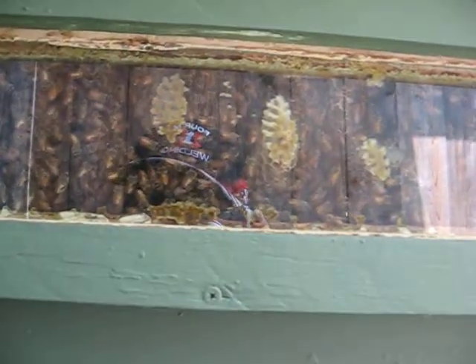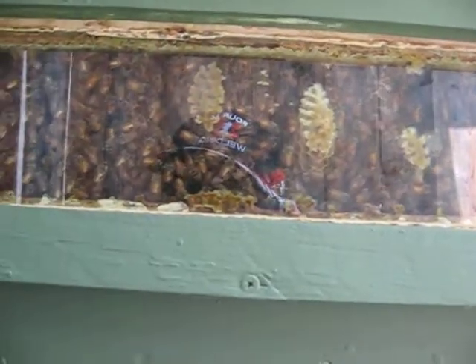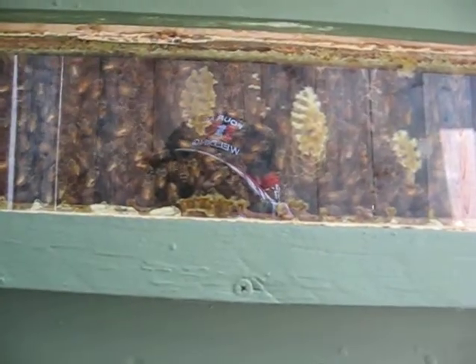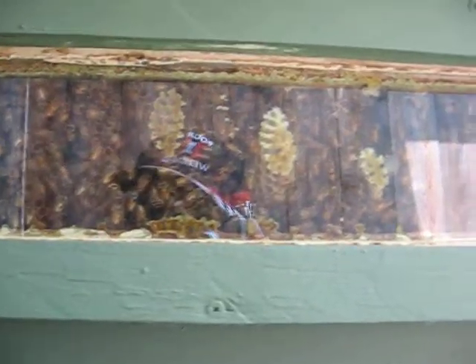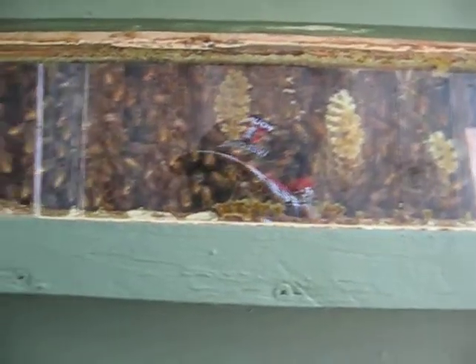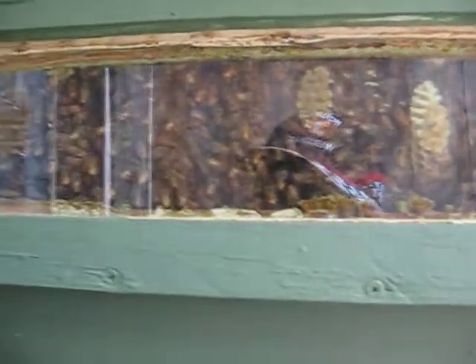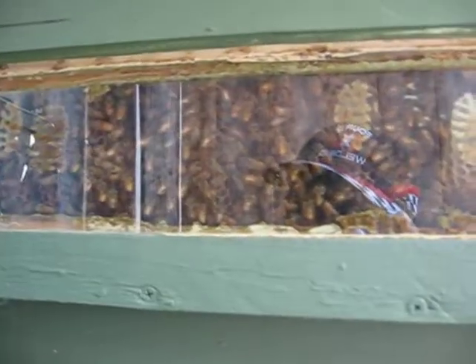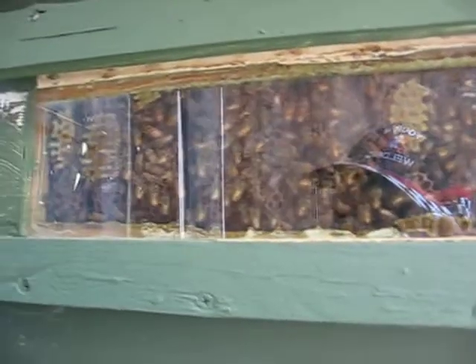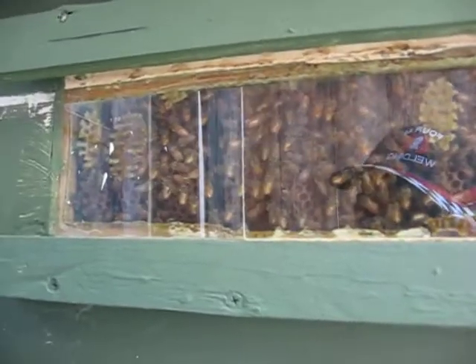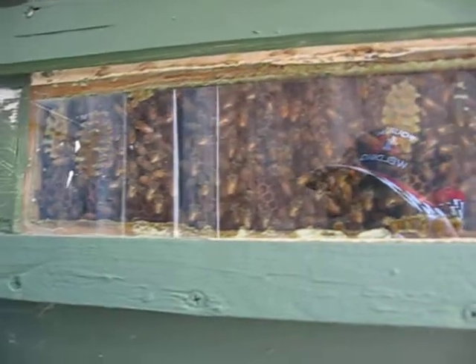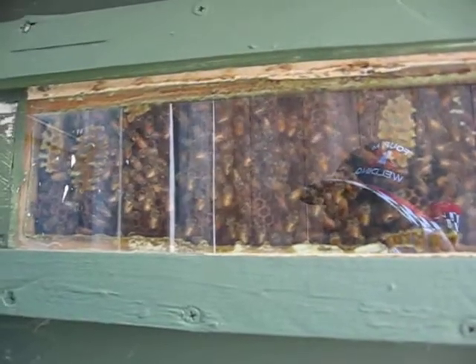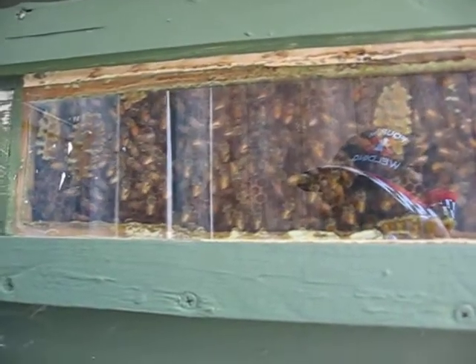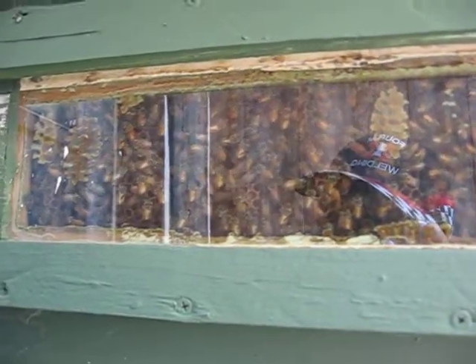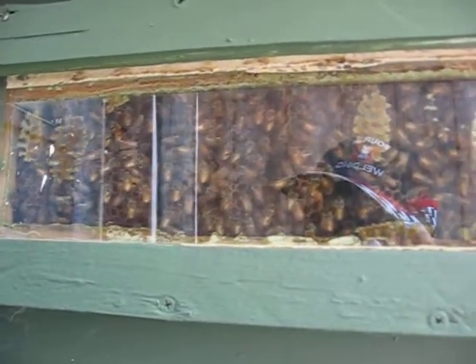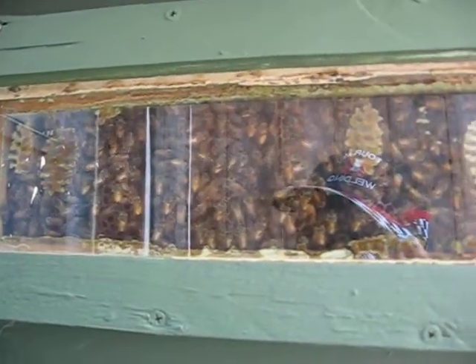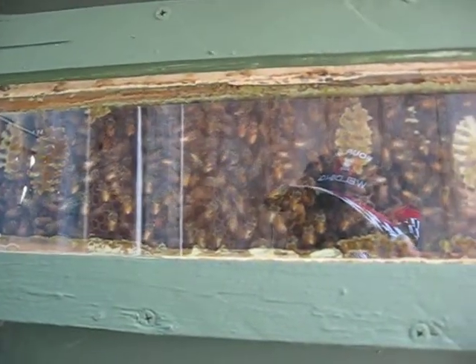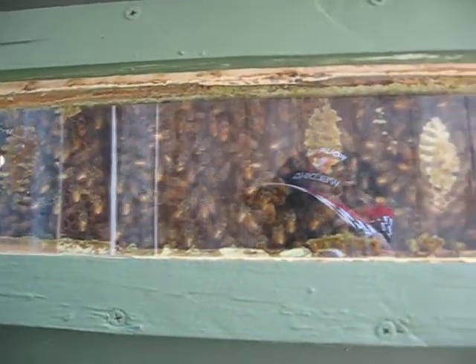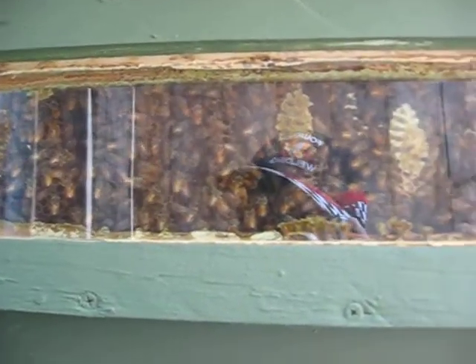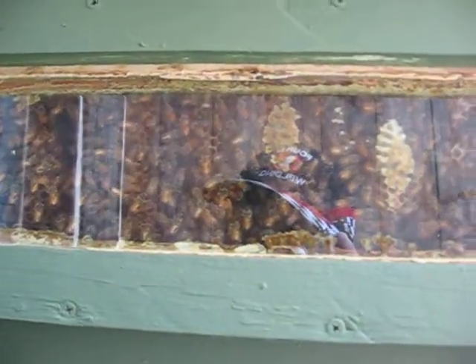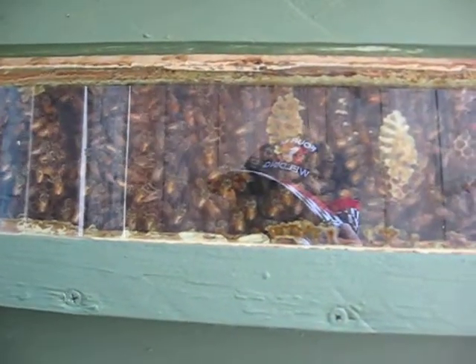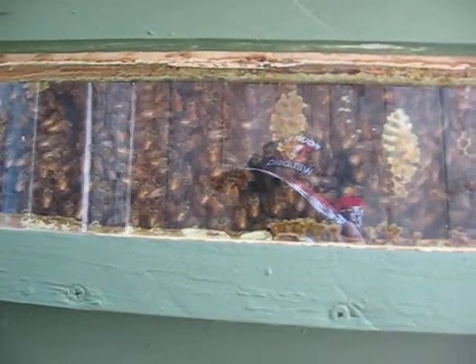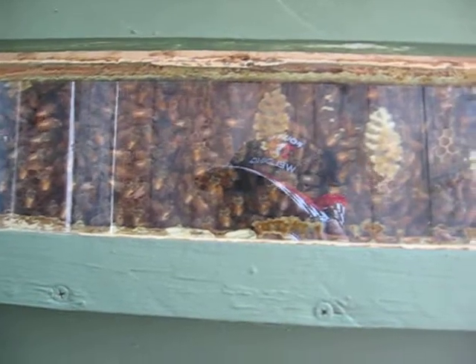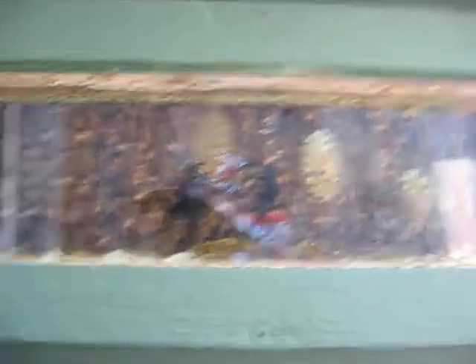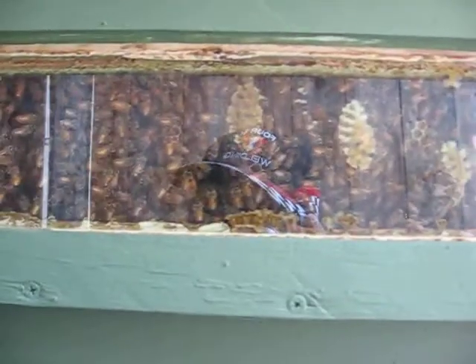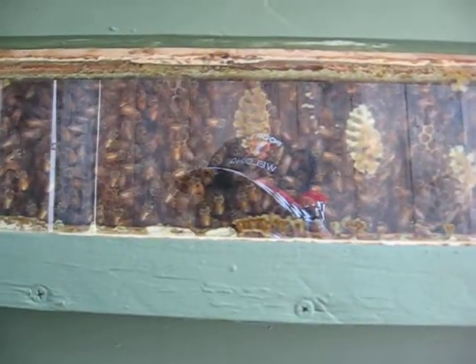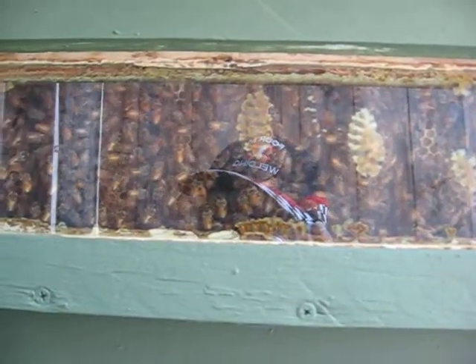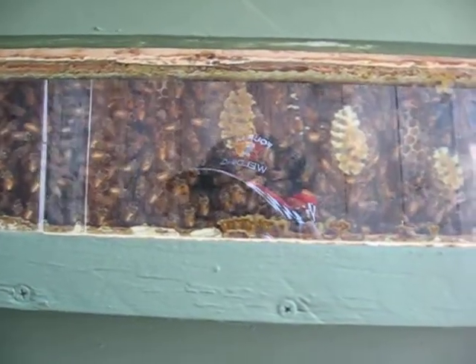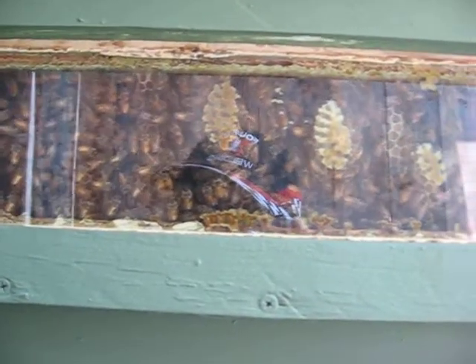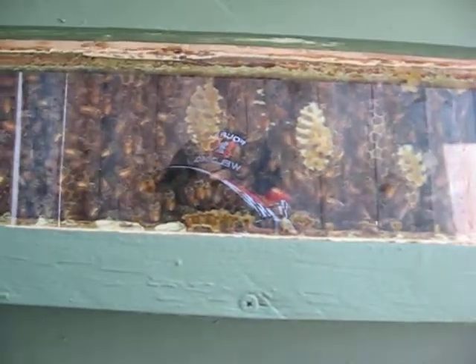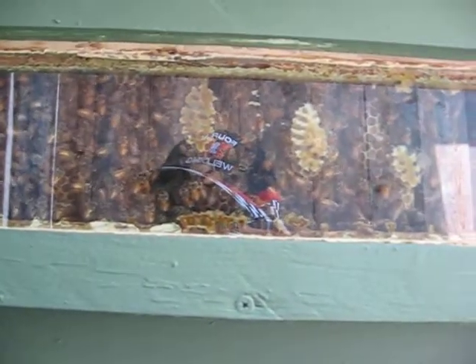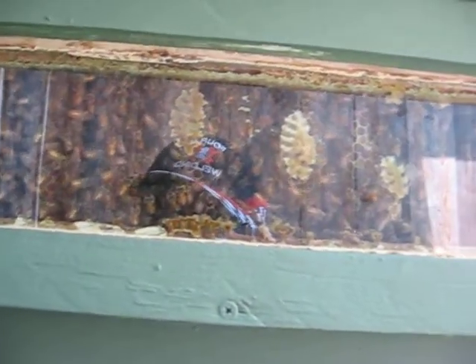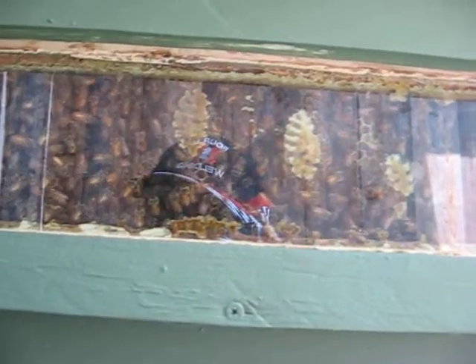This is the way to raise bees like it's been done for millions of years, in trees. If you want to help save the bees, quit using pesticides. This is what it's all about.